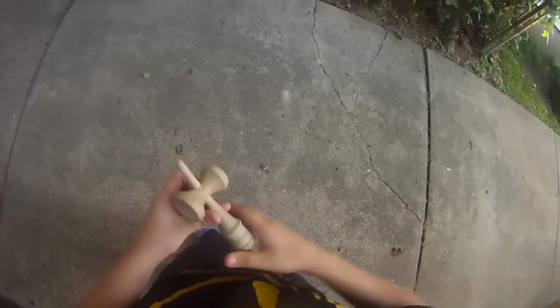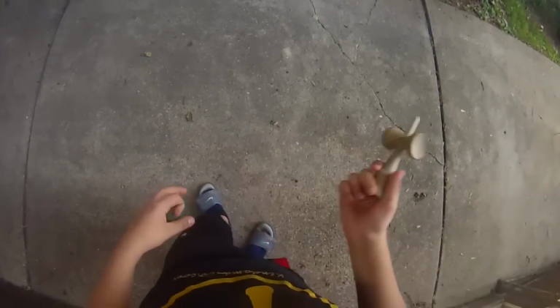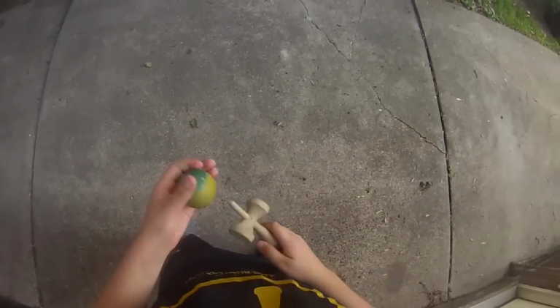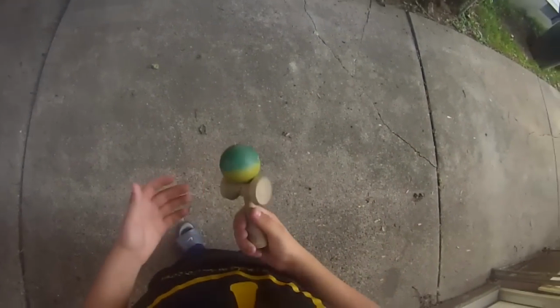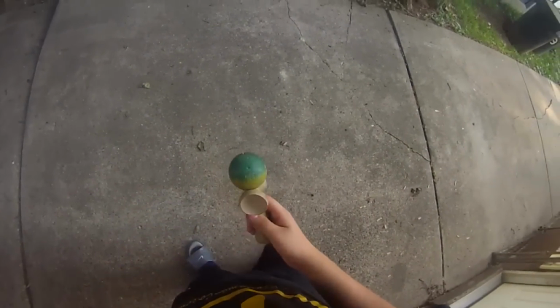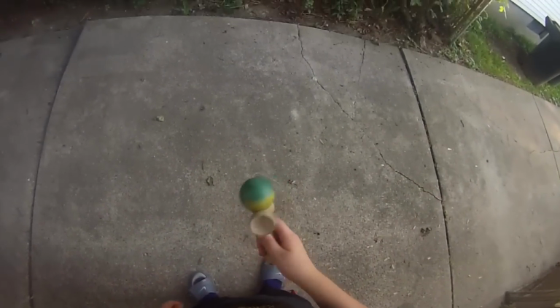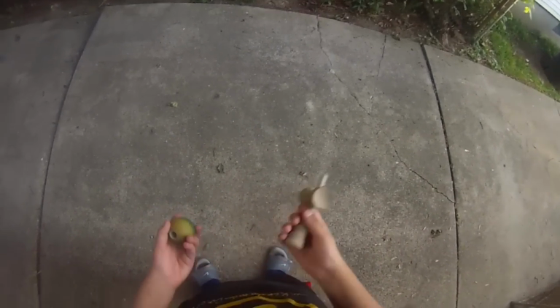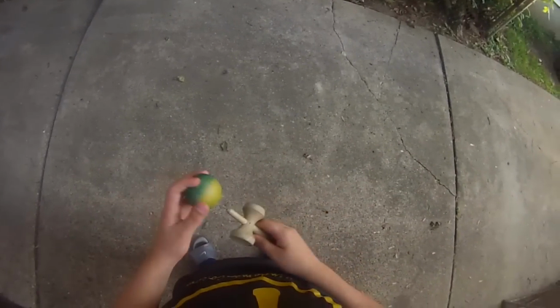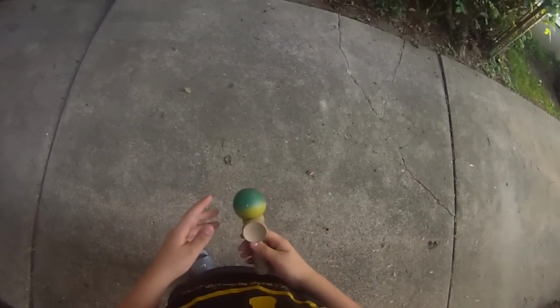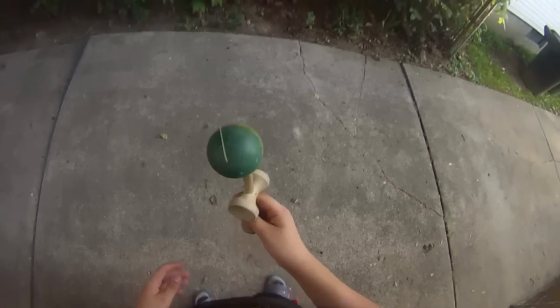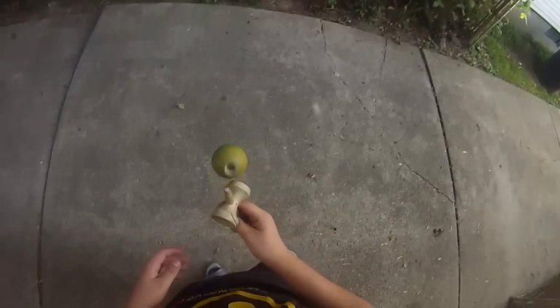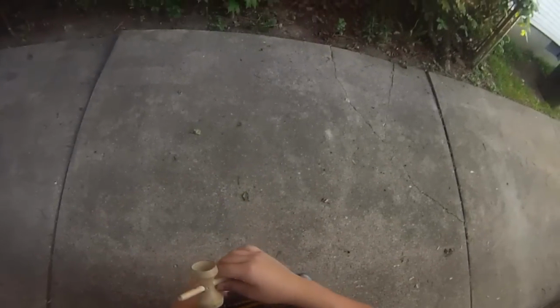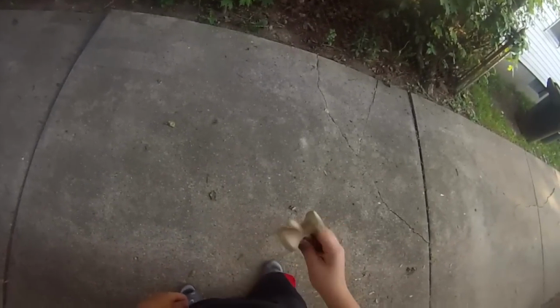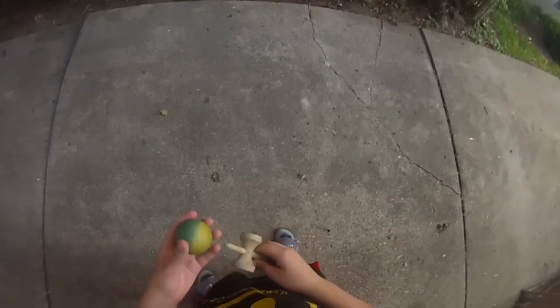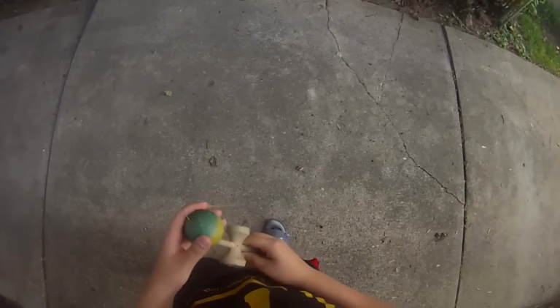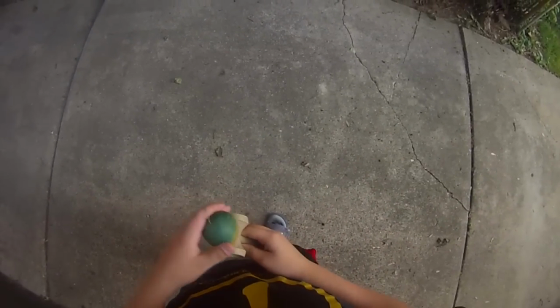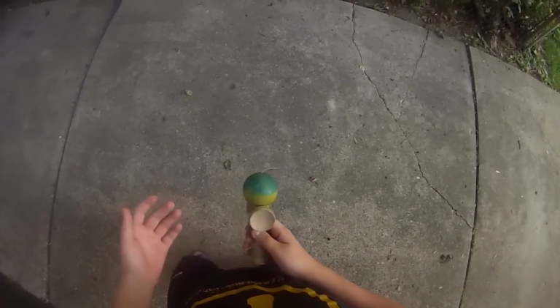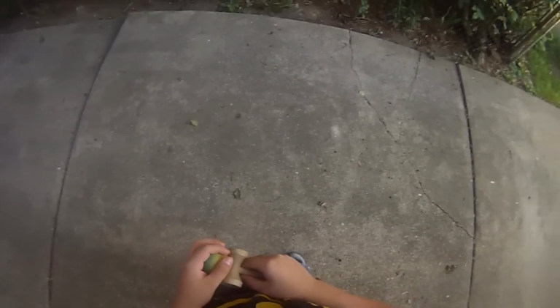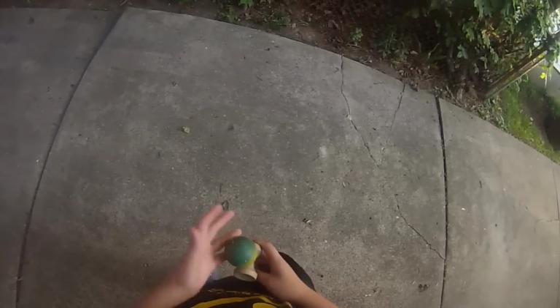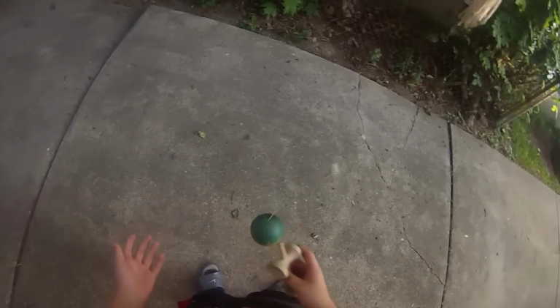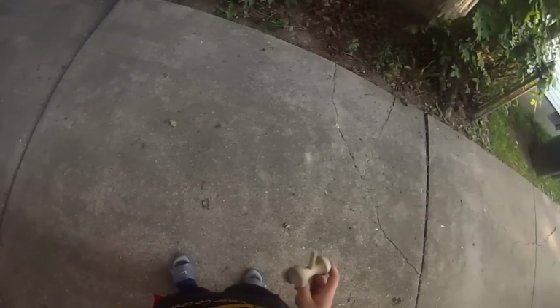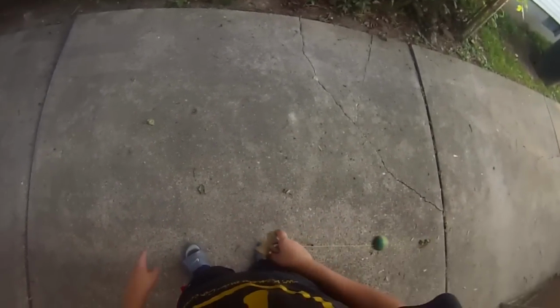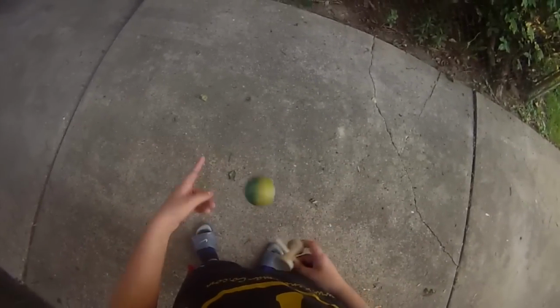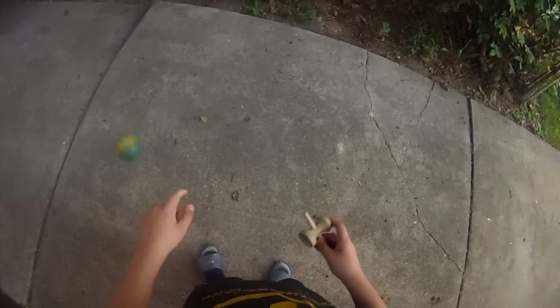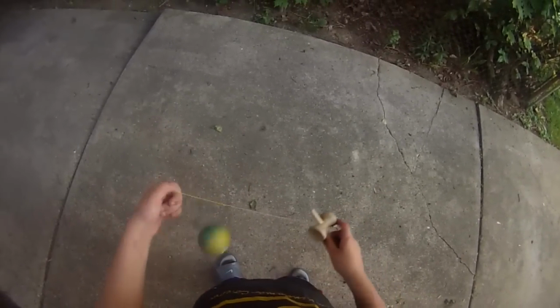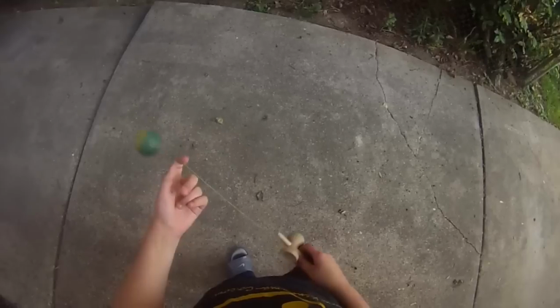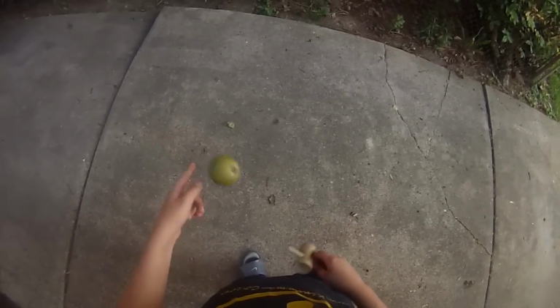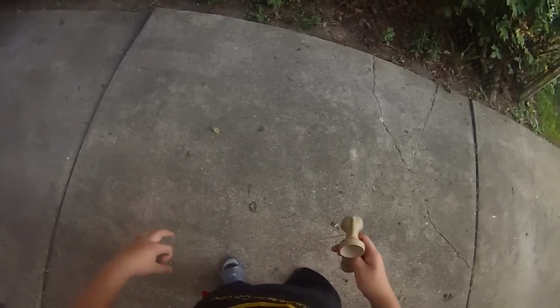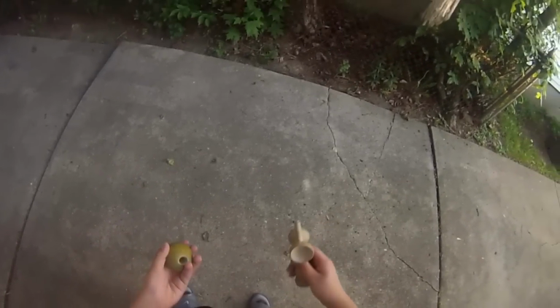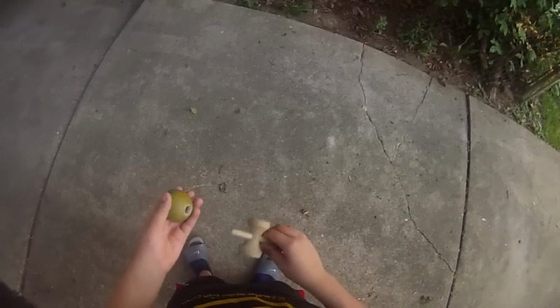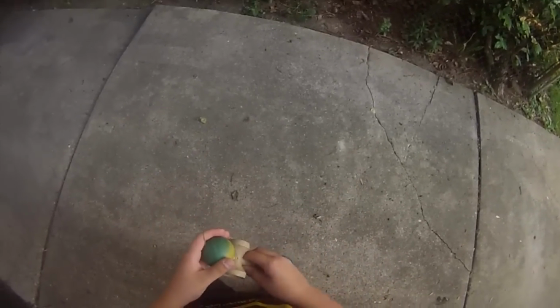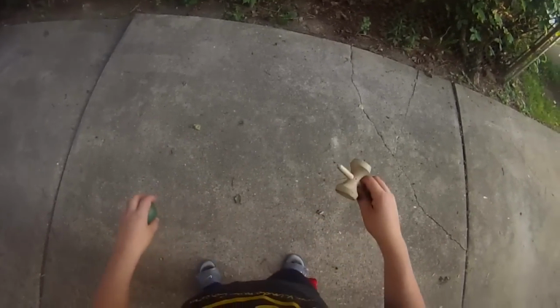Alright guys, so this is going to be a tutorial of a little transition you can do between your spacewalks, and it doesn't really have a name. There are a lot of people who do this, and this is it right here — let me show you a real slow-mo of it.